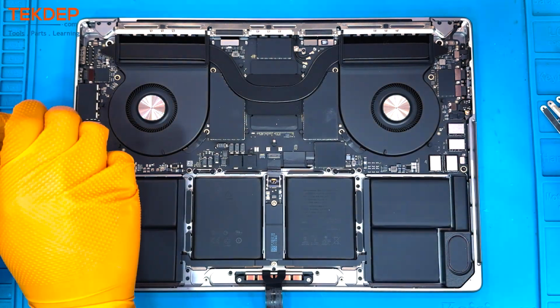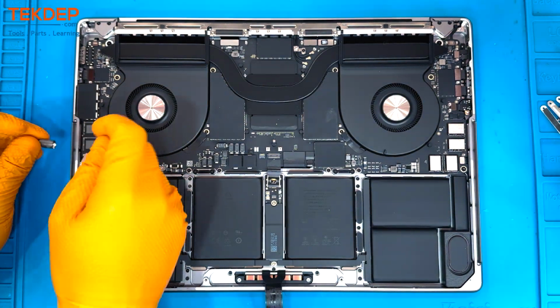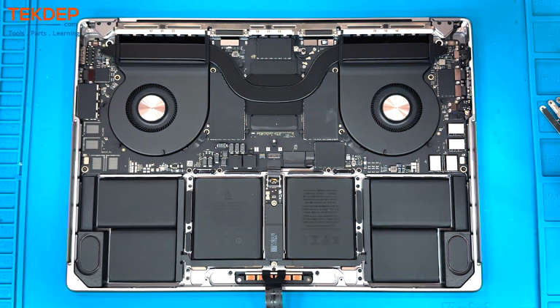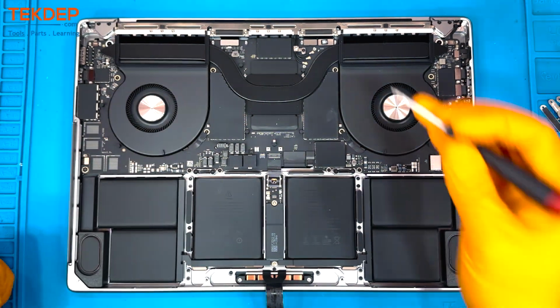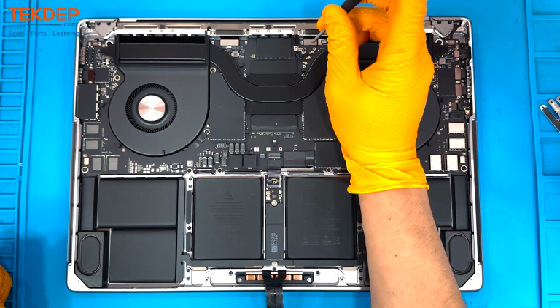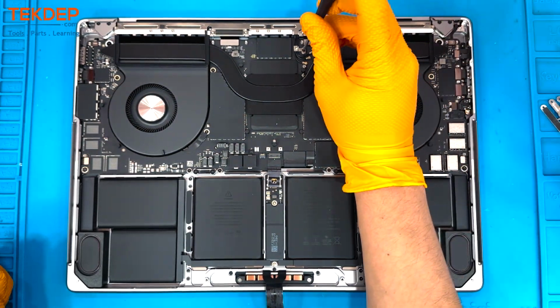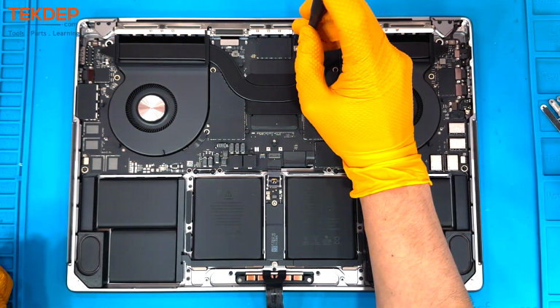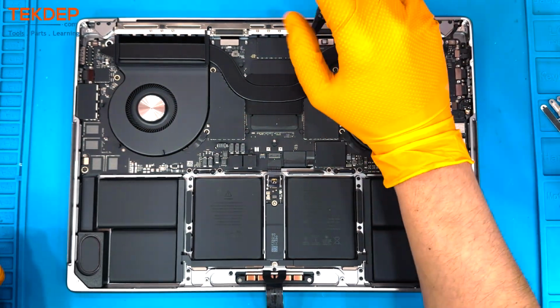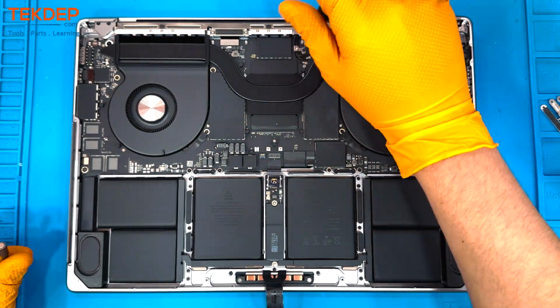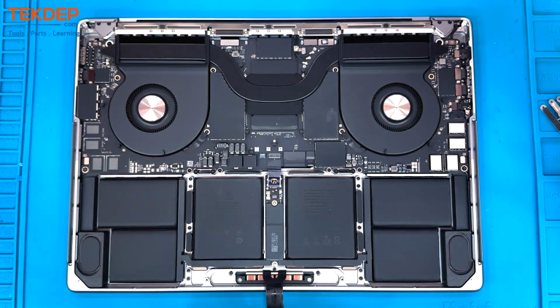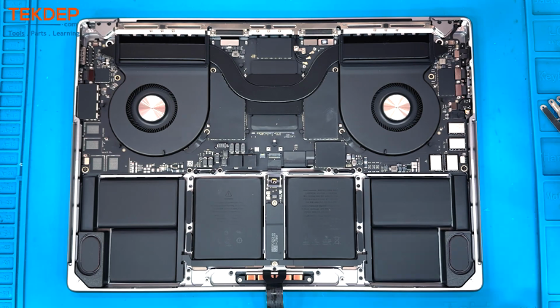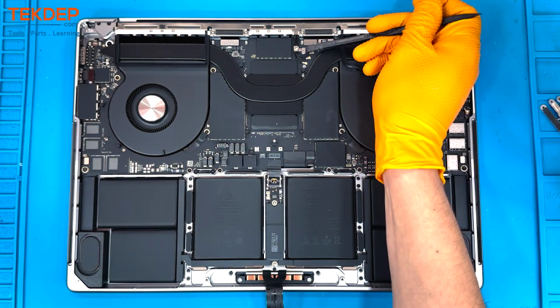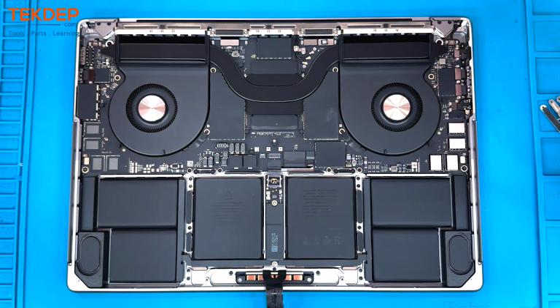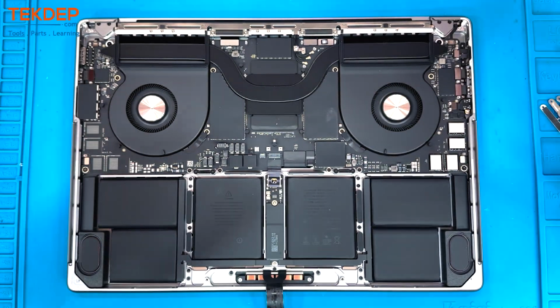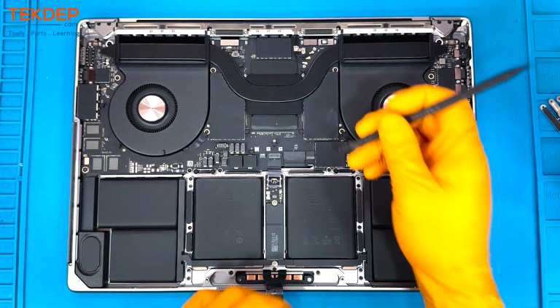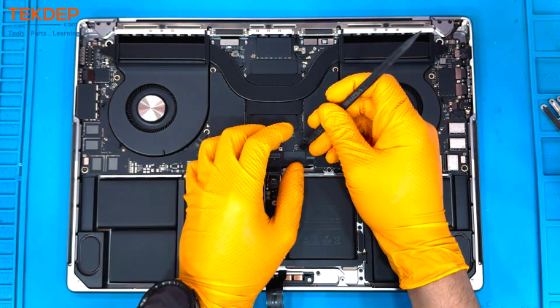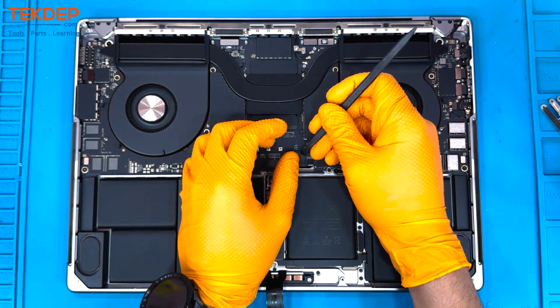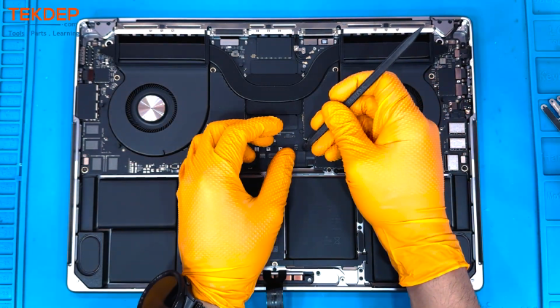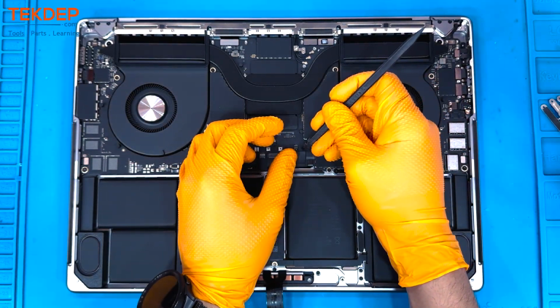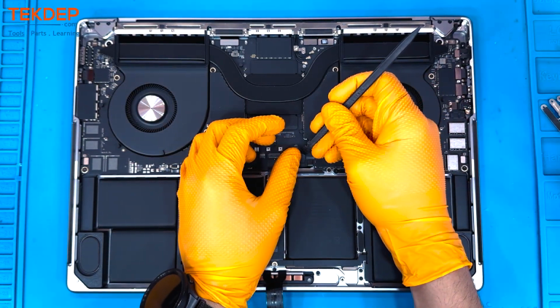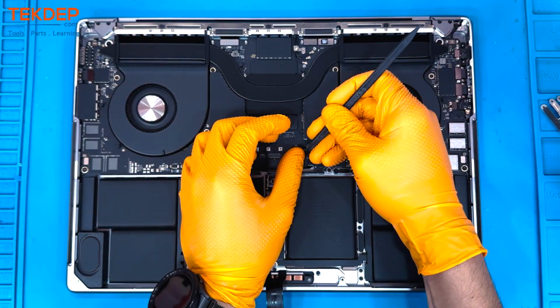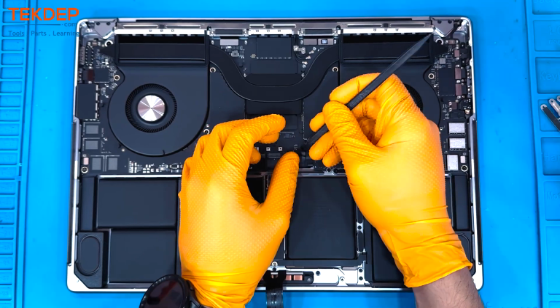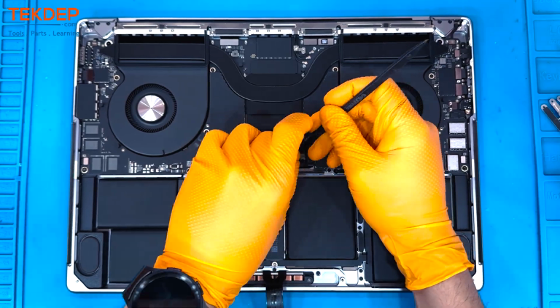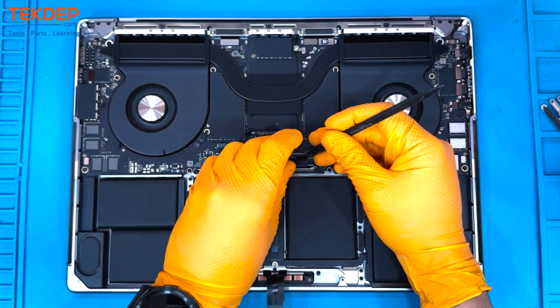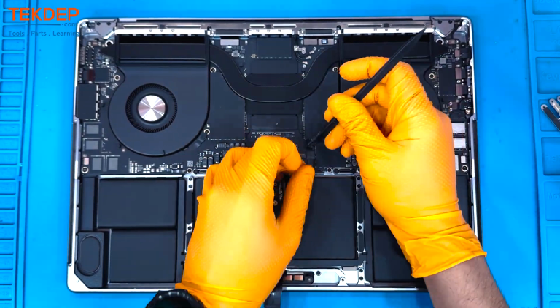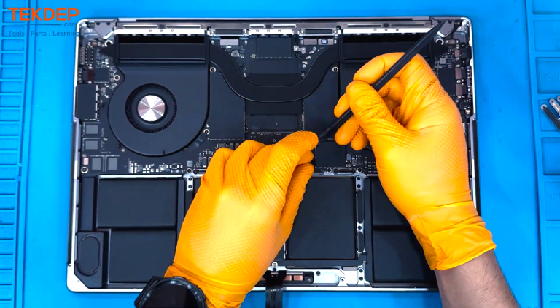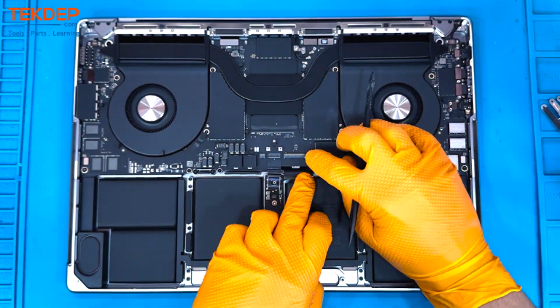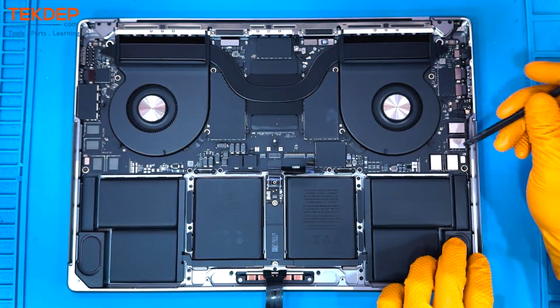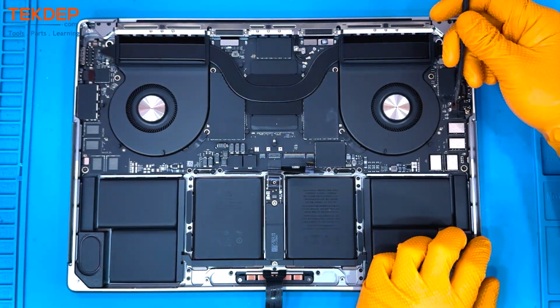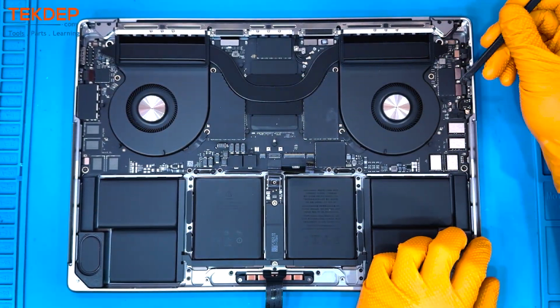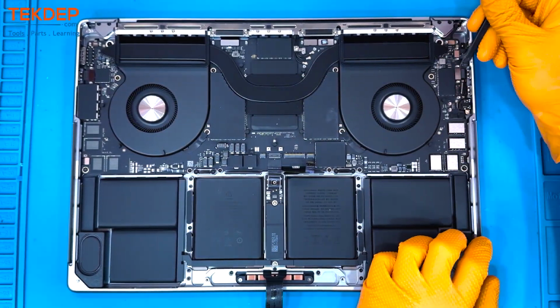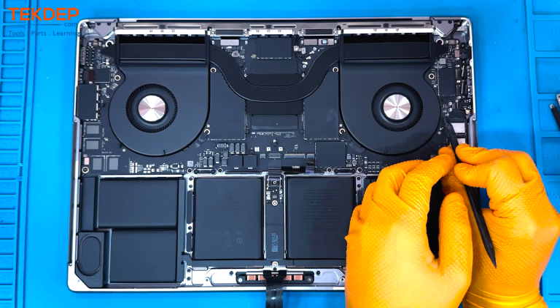Next we're going to use a T5 screwdriver to remove the screw holding in the Wi-Fi antennas. Then we're going to use a spudger to peel back all the connections on the motherboard, starting with the keyboard and backlighting, then moving over to the right-hand side of the board to unplug the speakers, the USB ports, and the aux ports.